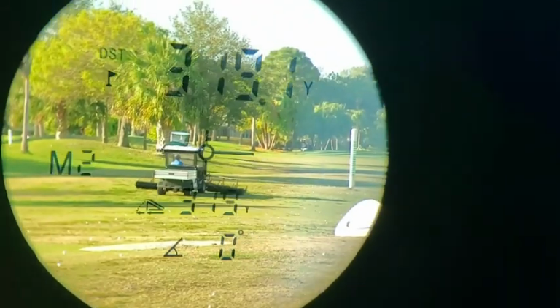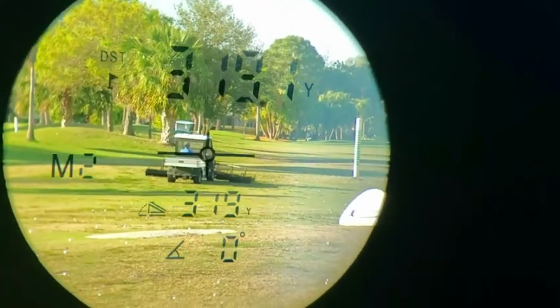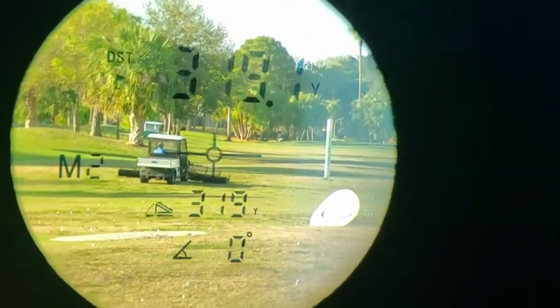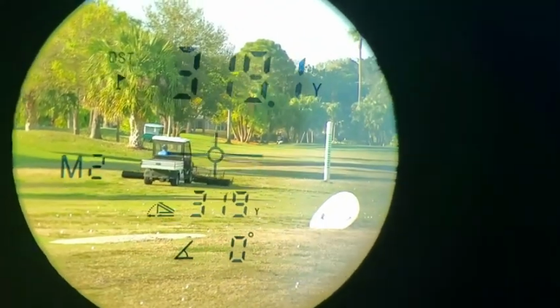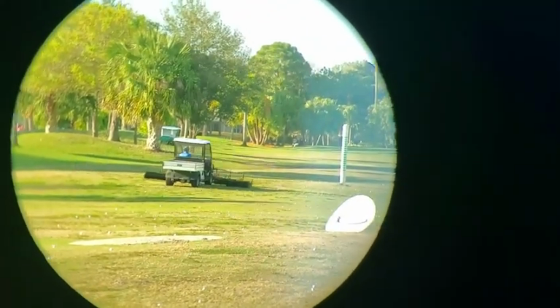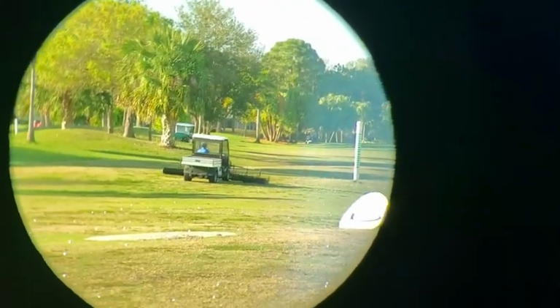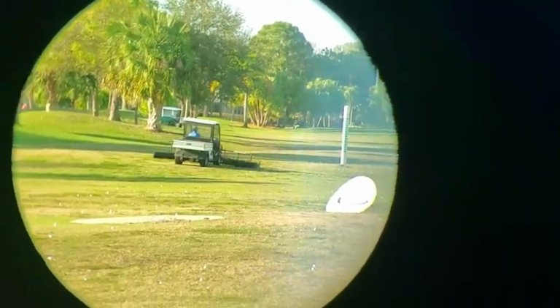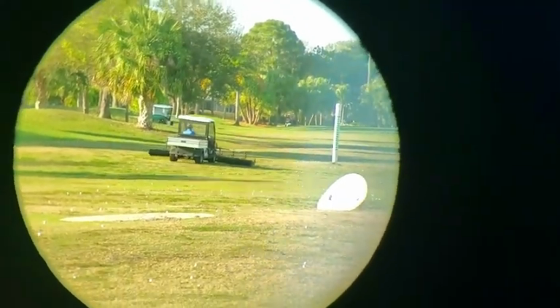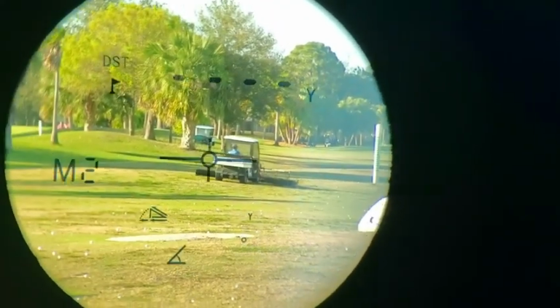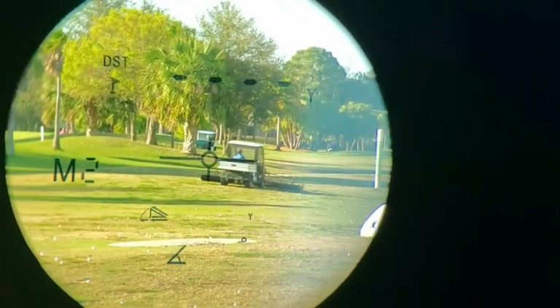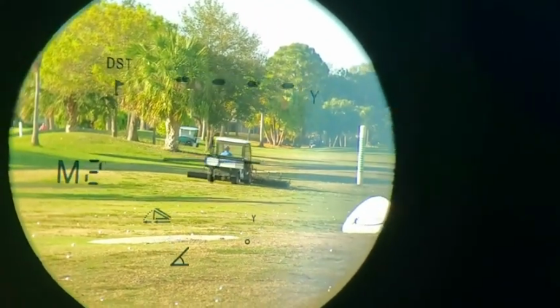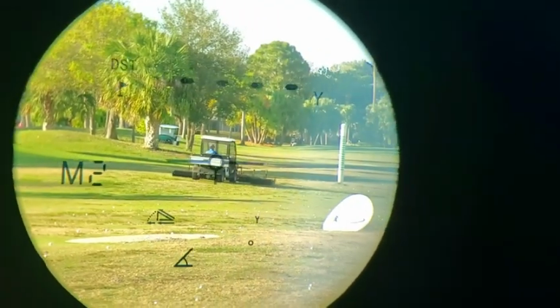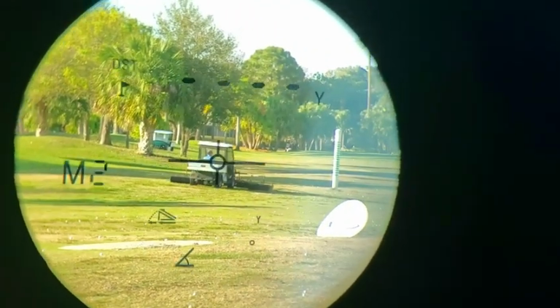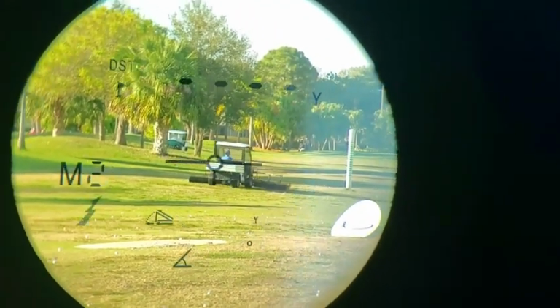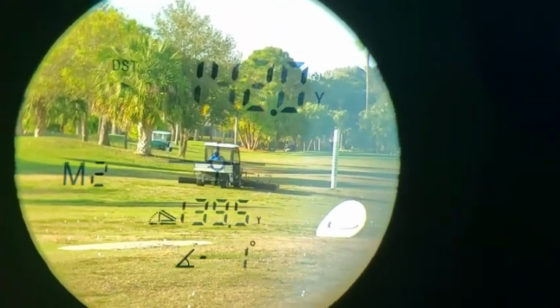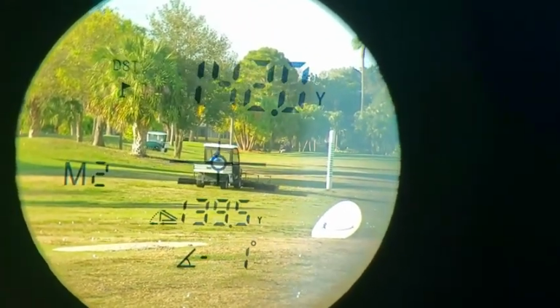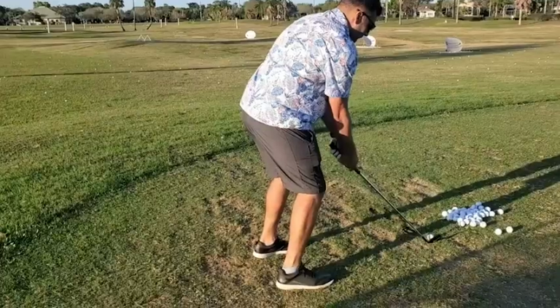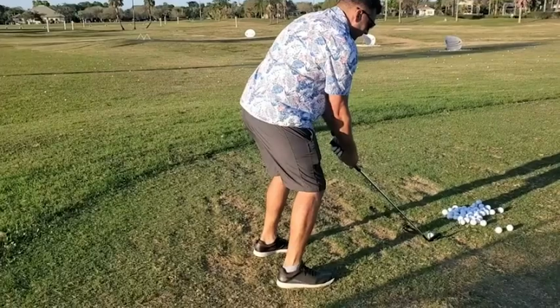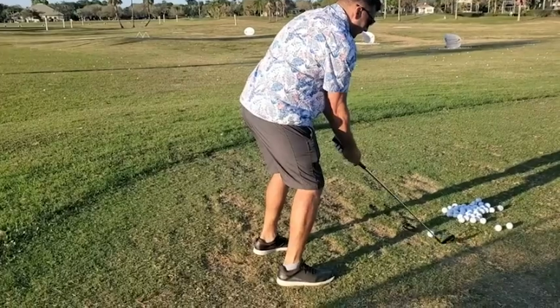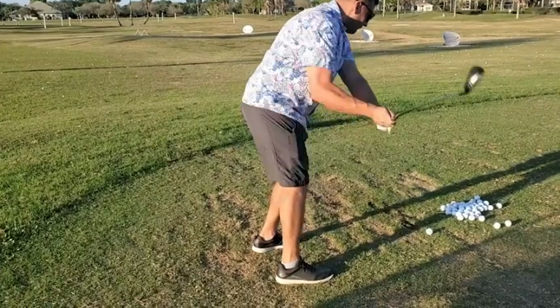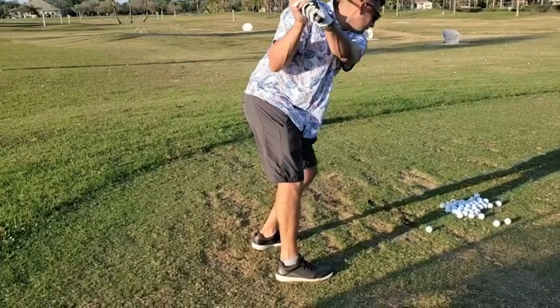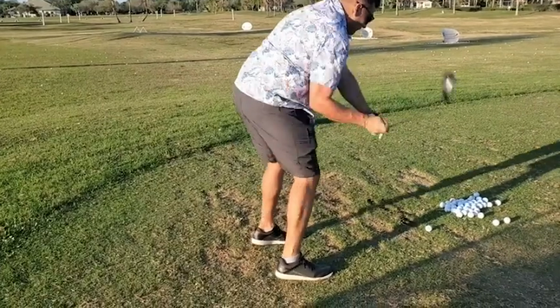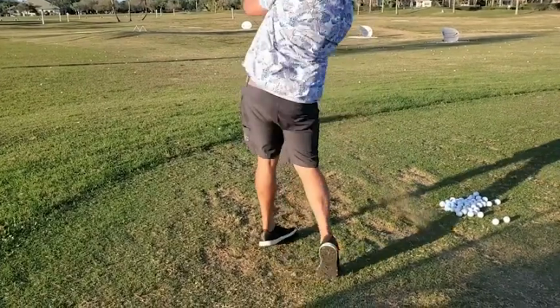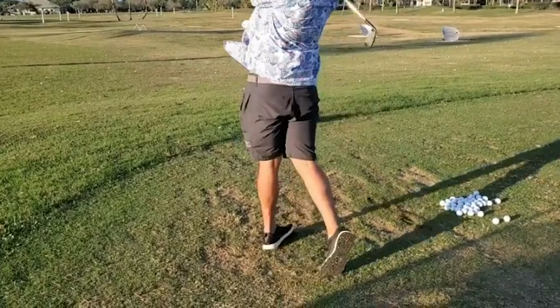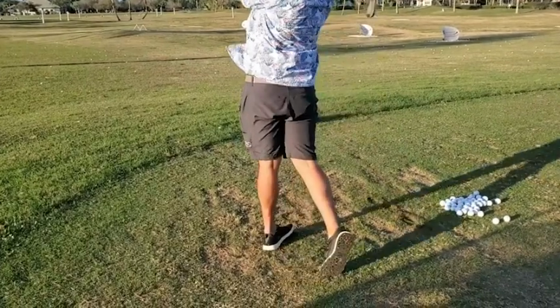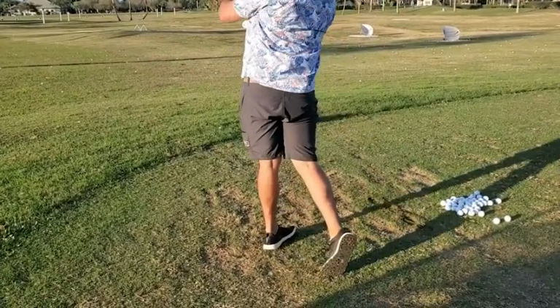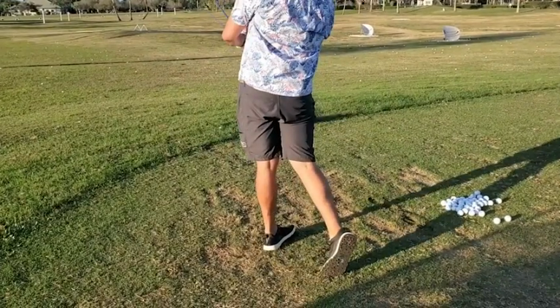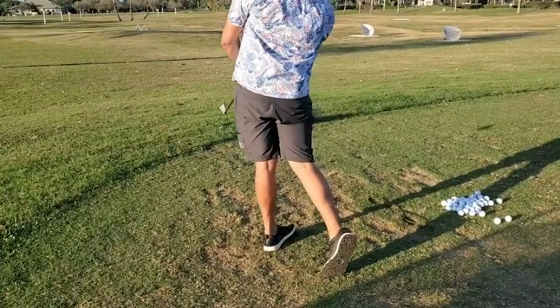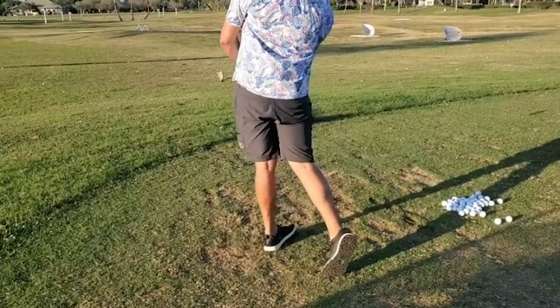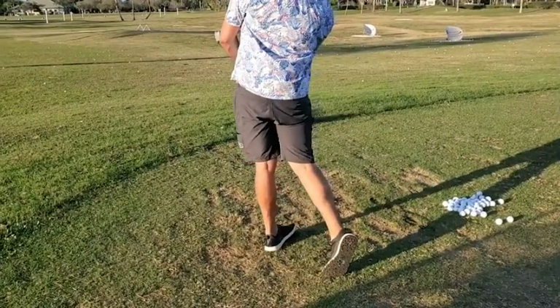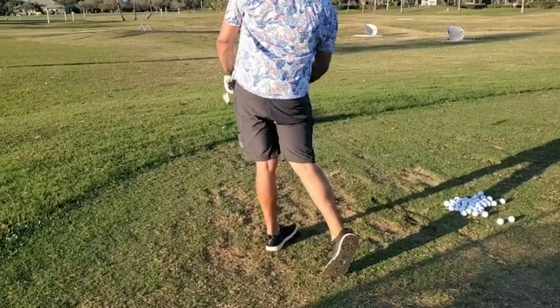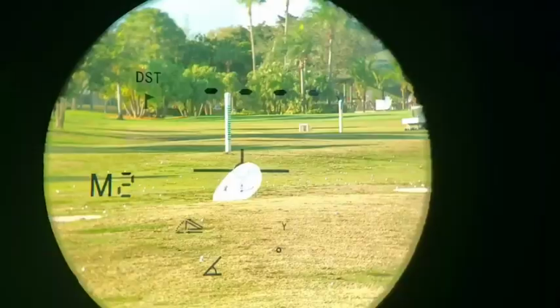I really like that this rangefinder also takes into account slope, except when you are in a tournament, you can turn off that feature. This image is bright and clear.